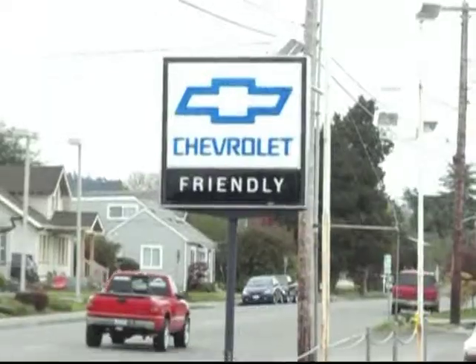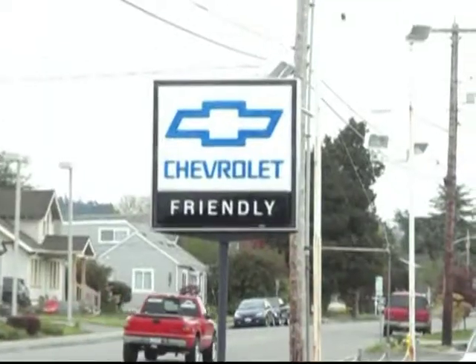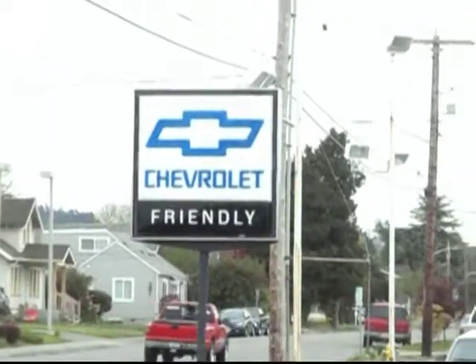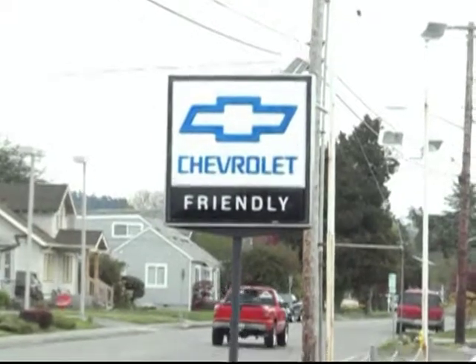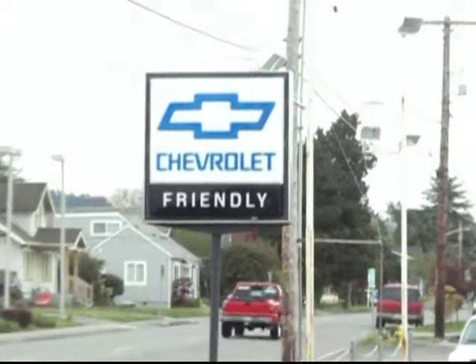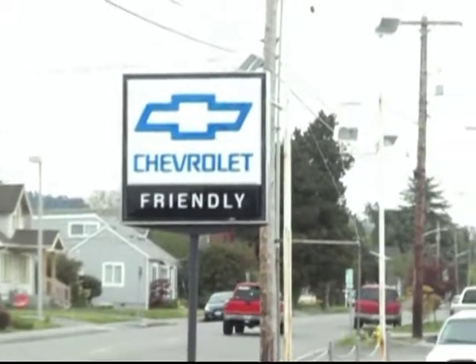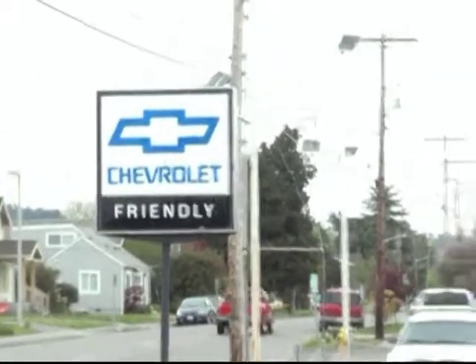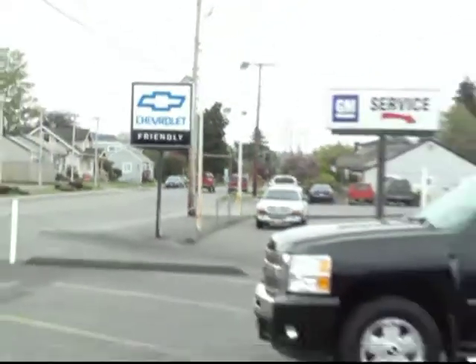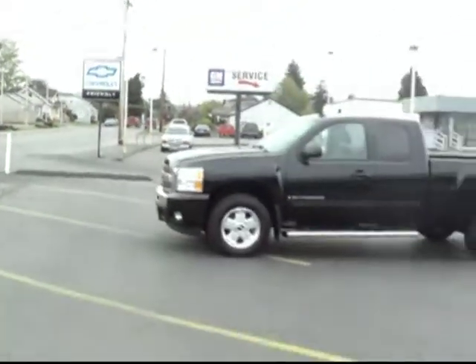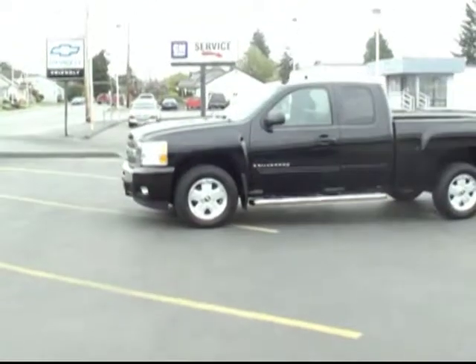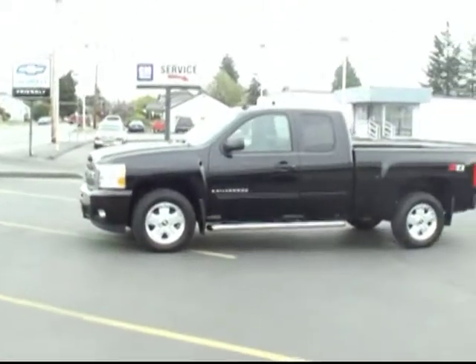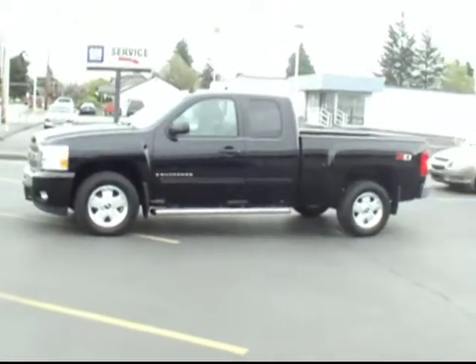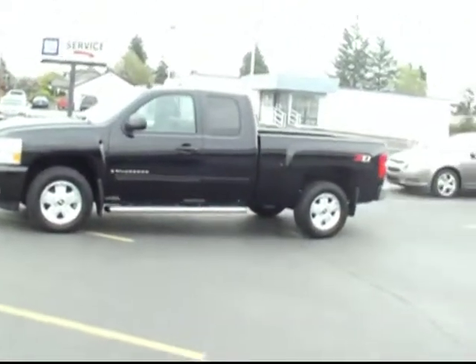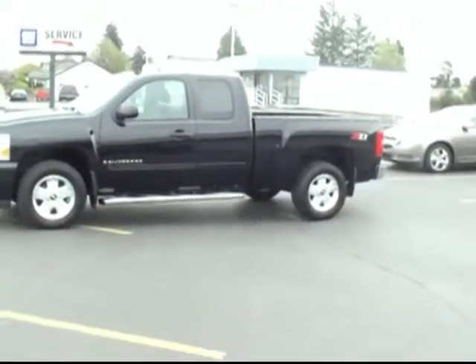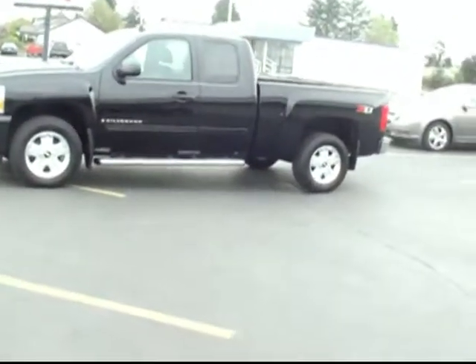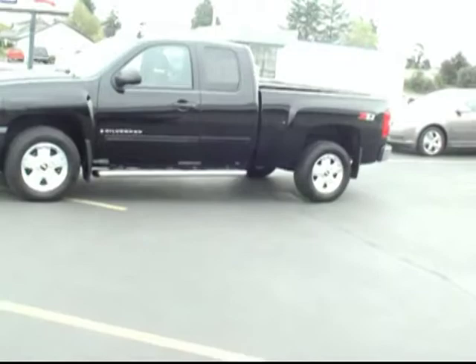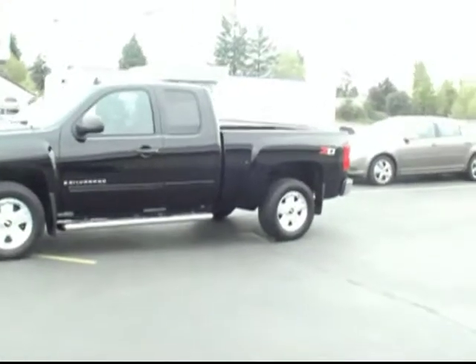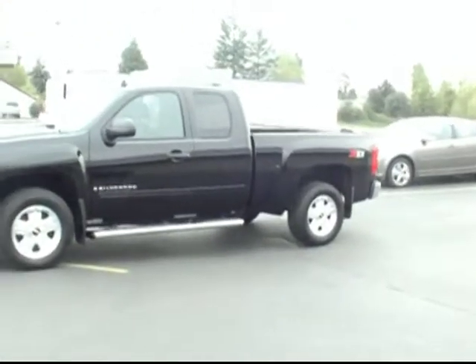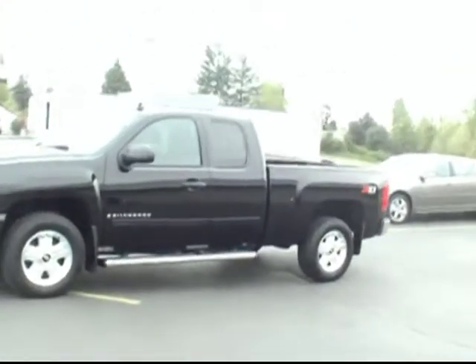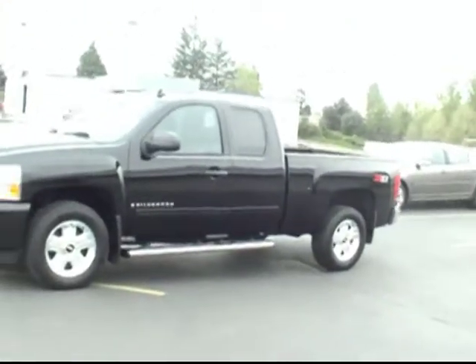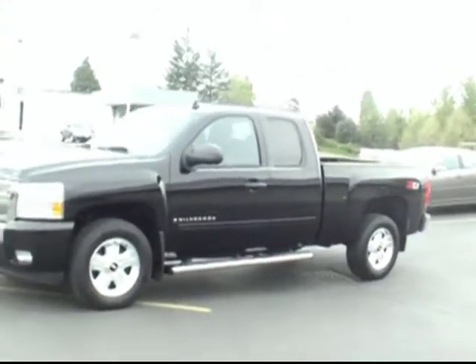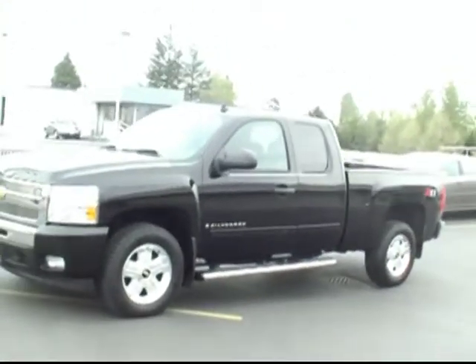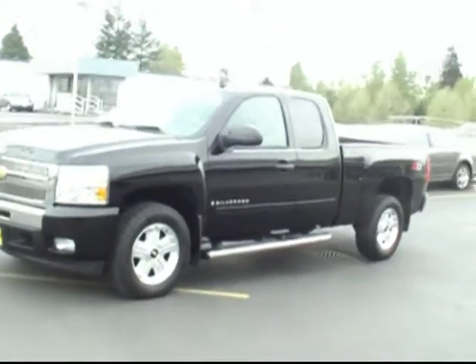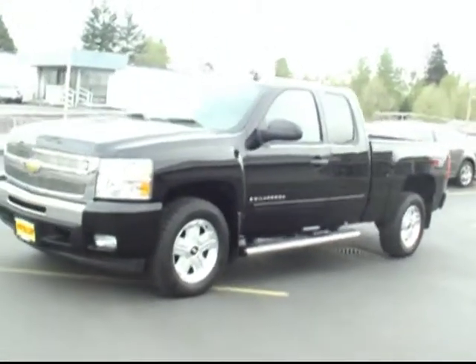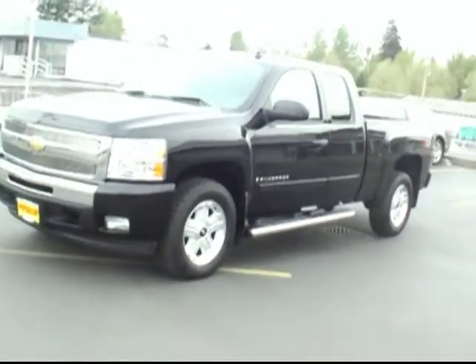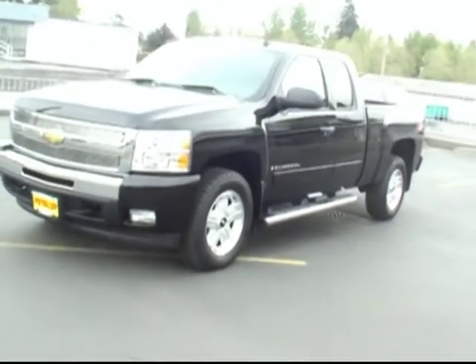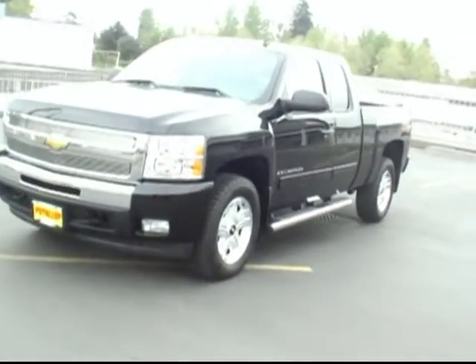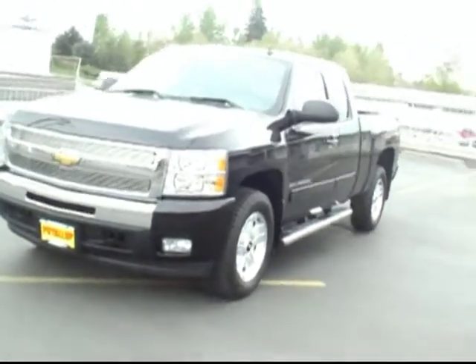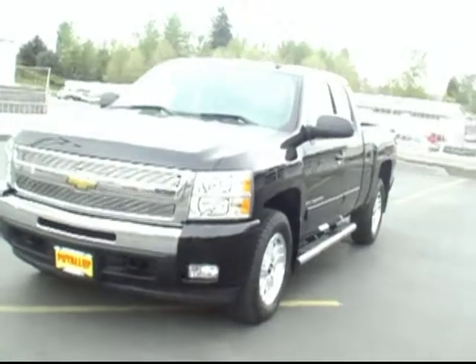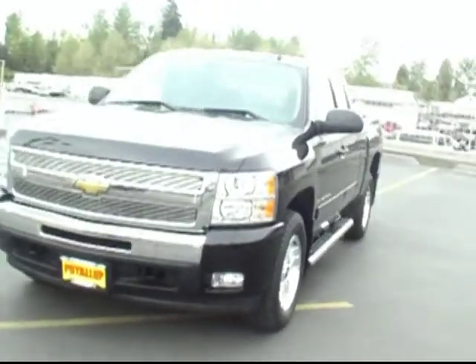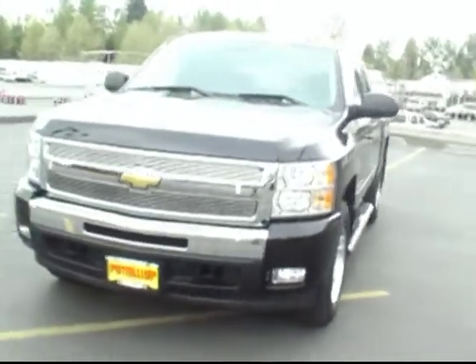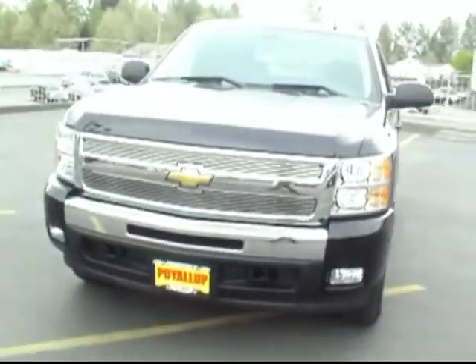Hi there, this is Brett Jacobson with Friendly Chevrolet in Puyallup. I've got with me a 2009 Chevy Silverado. This is the LT edition with the Z71 suspension package.